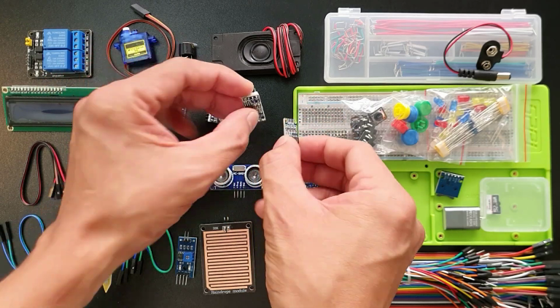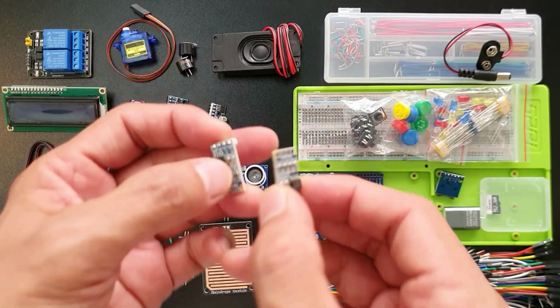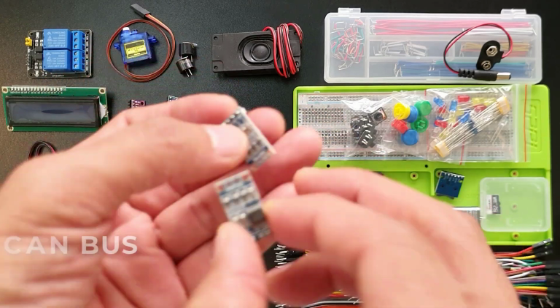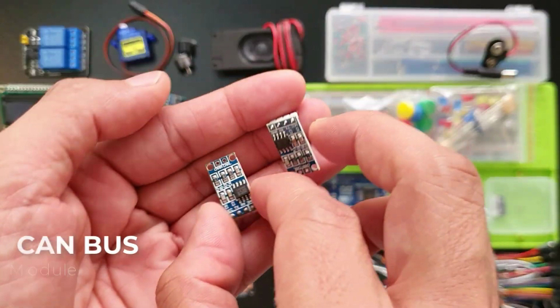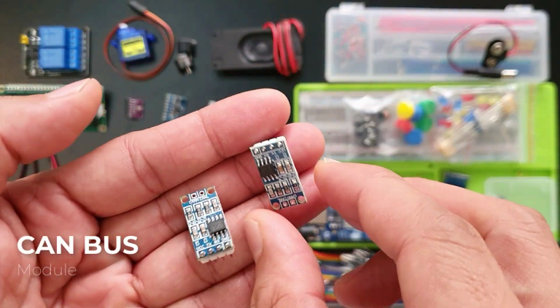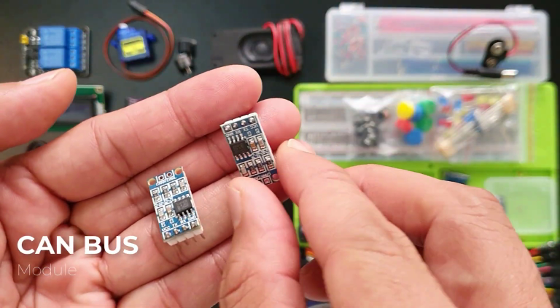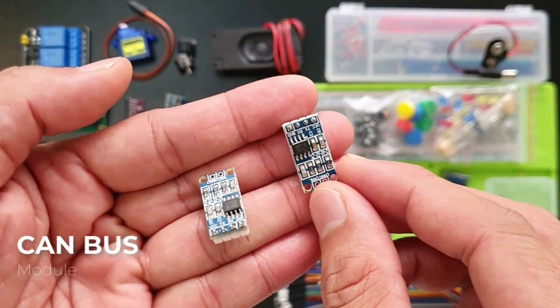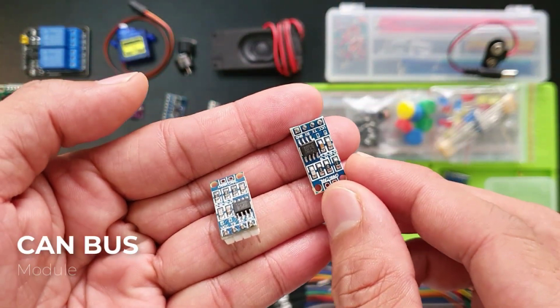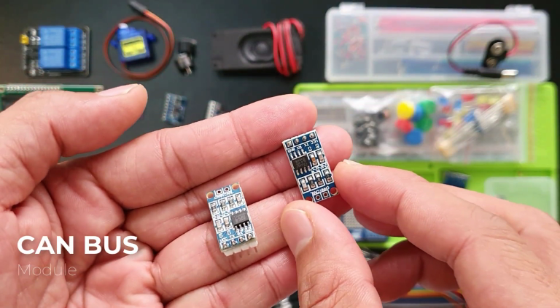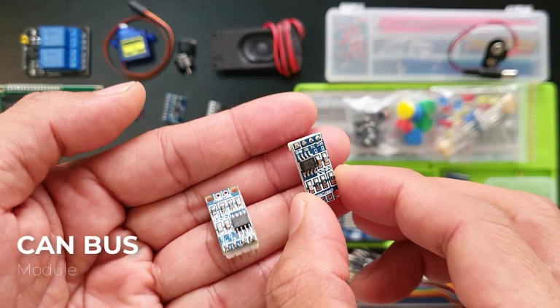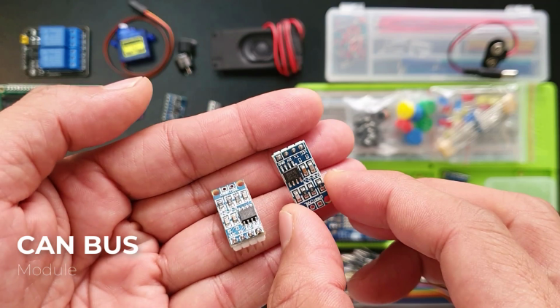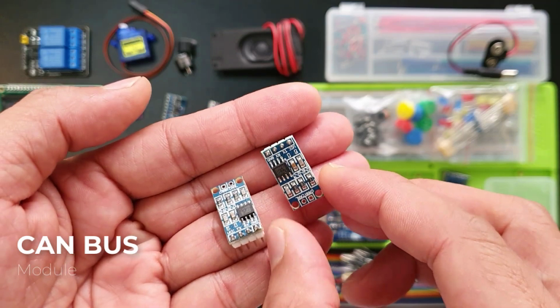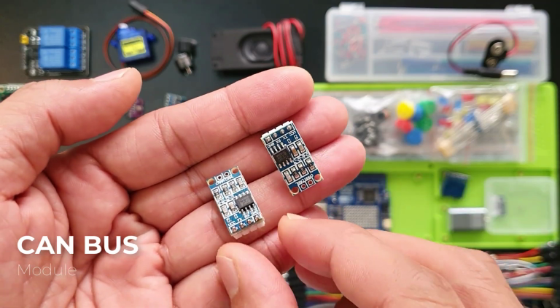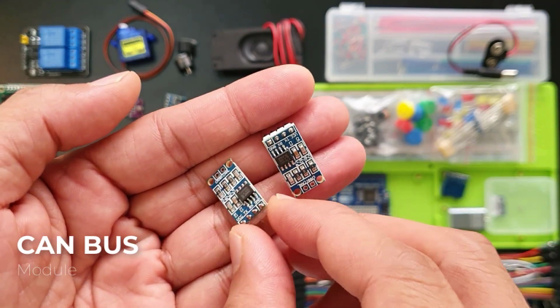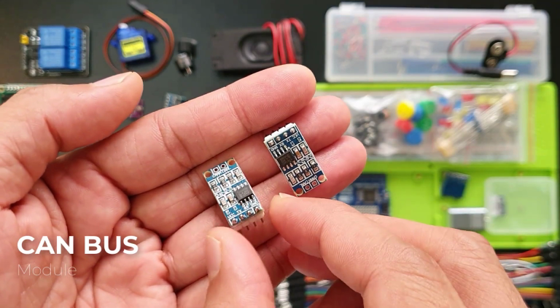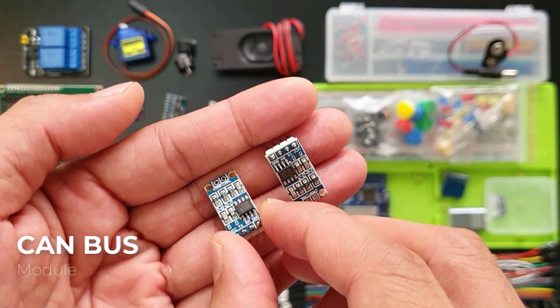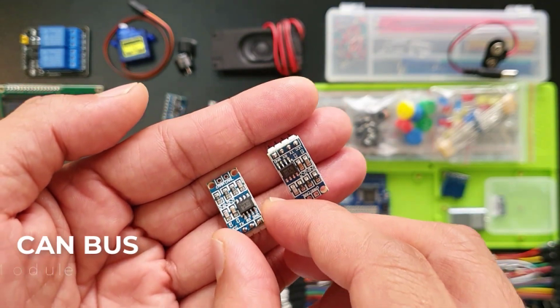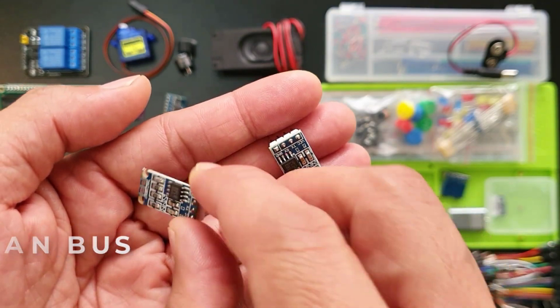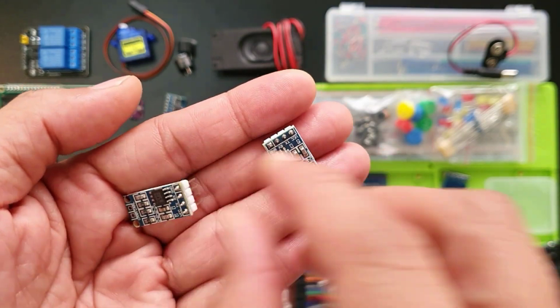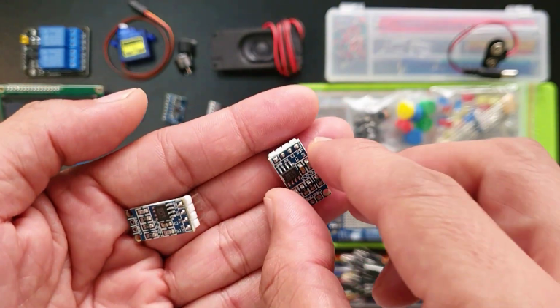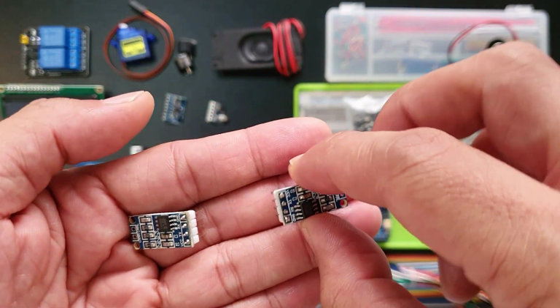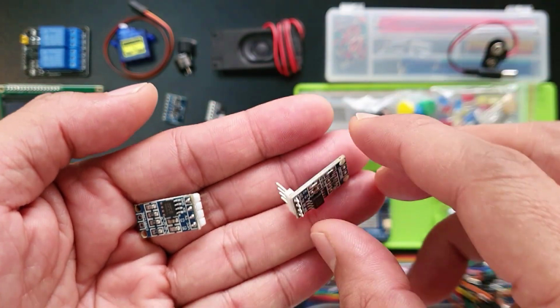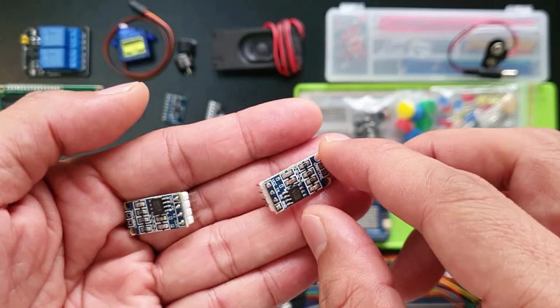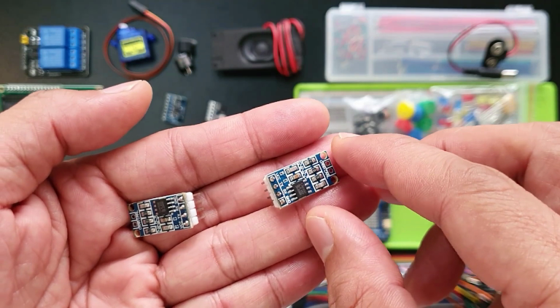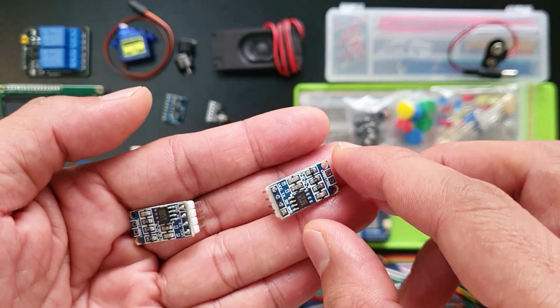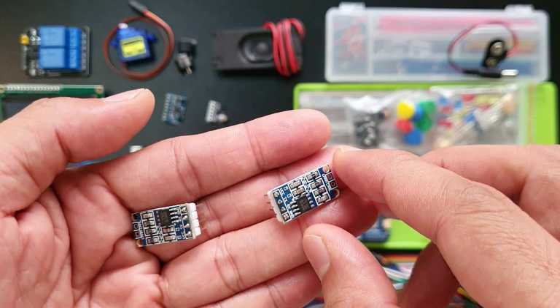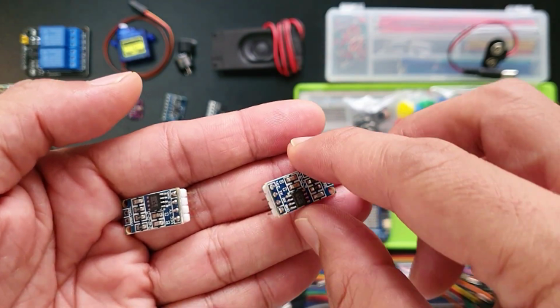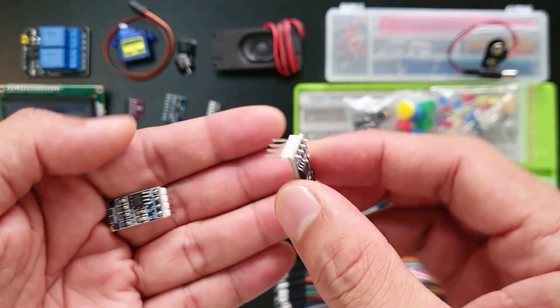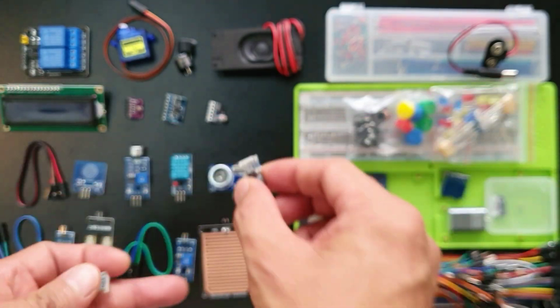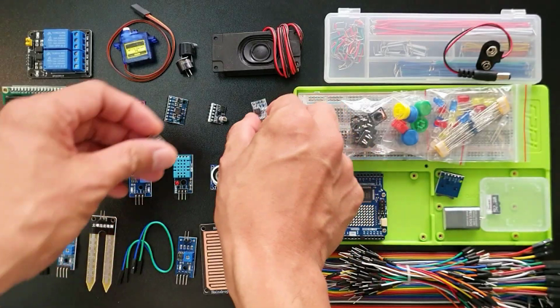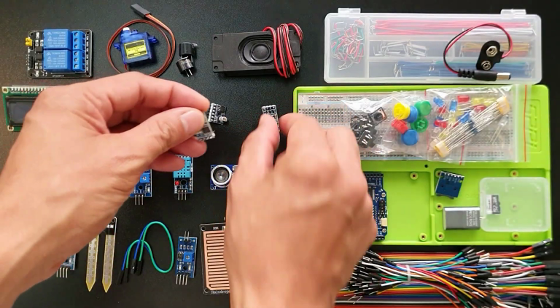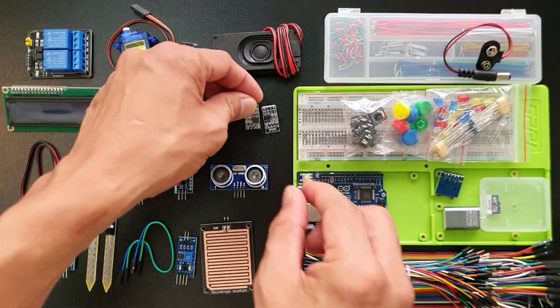This is a CAN bus module. Think of it as a highway for high-speed data transmission inside your project, especially for things like cars or robots. It lets different parts of your project talk to each other quickly and reliably.